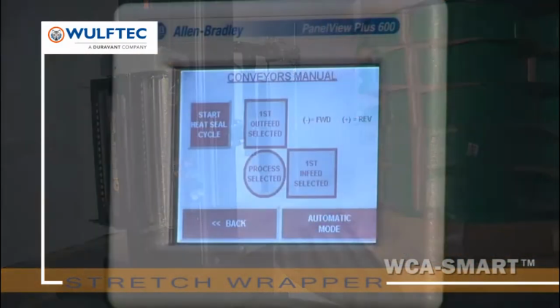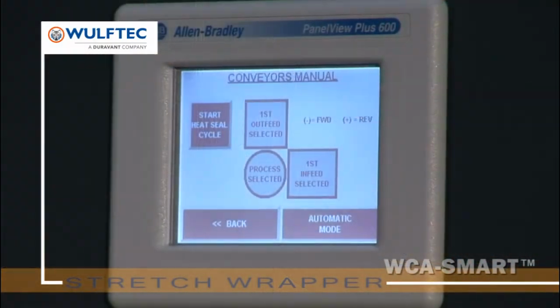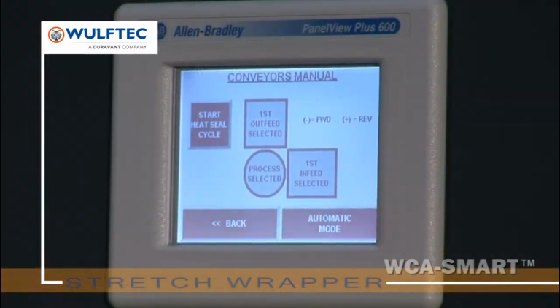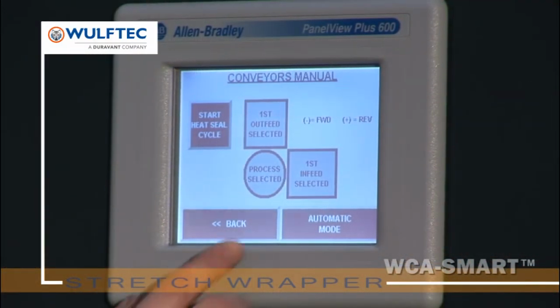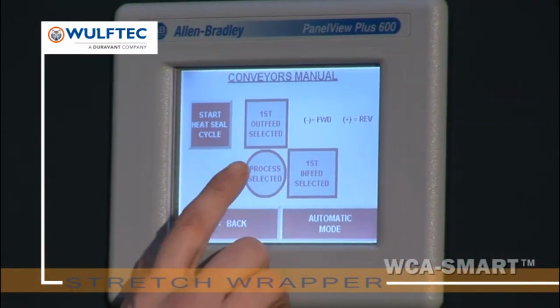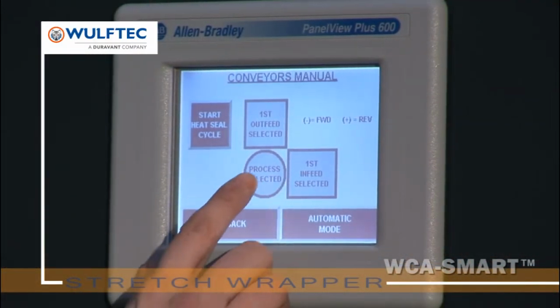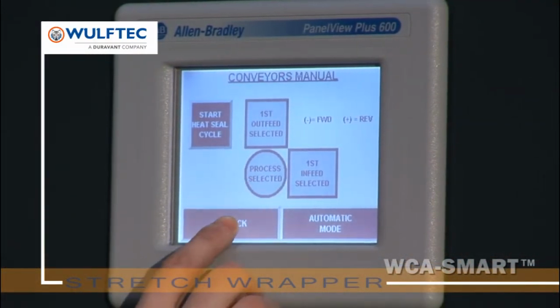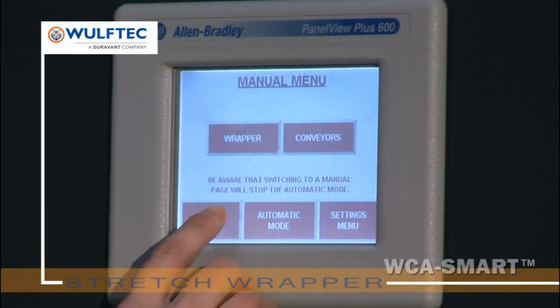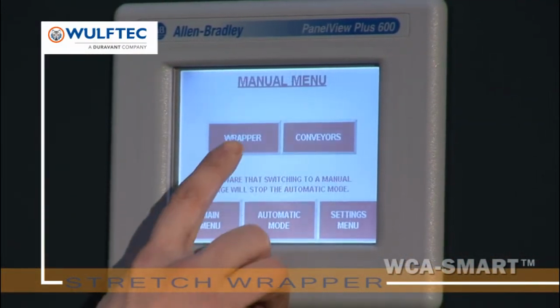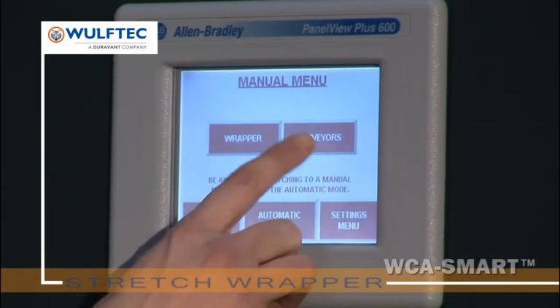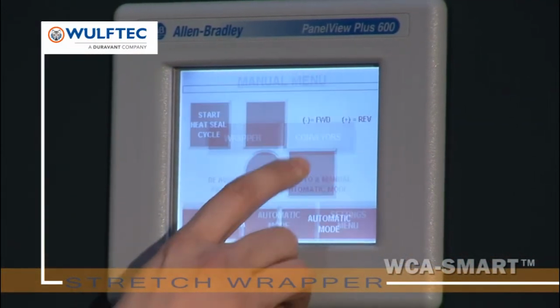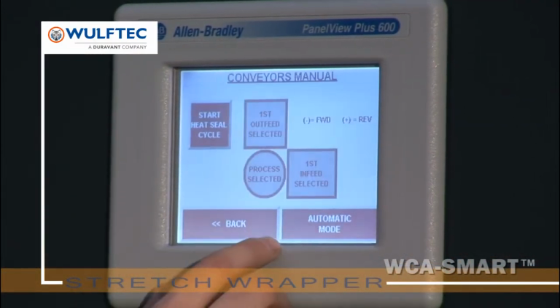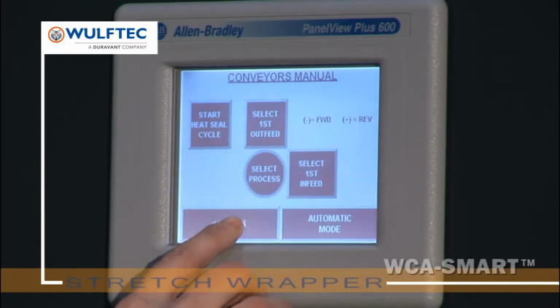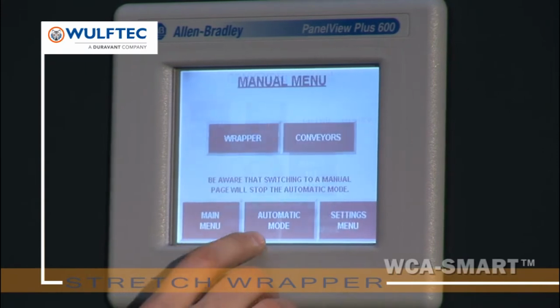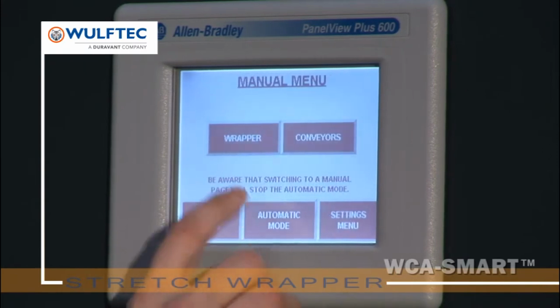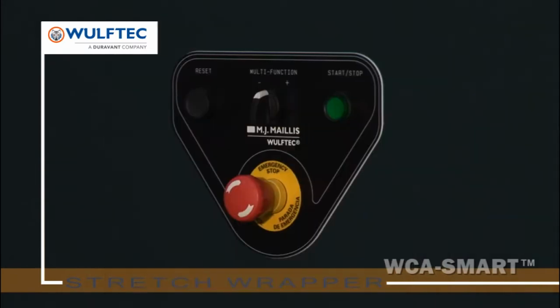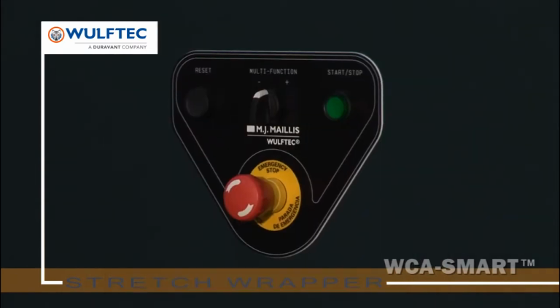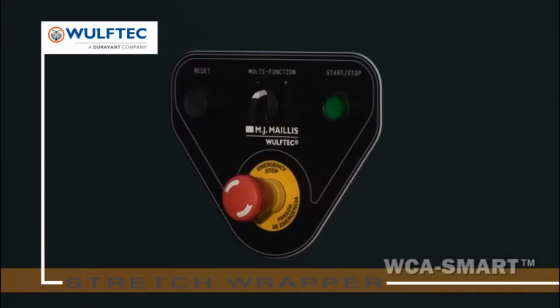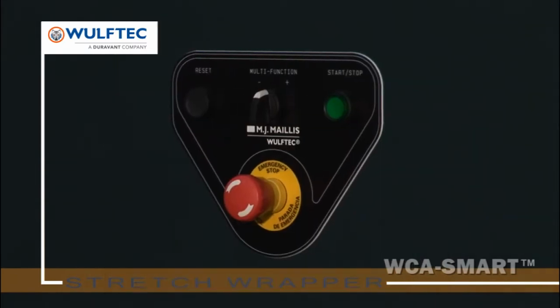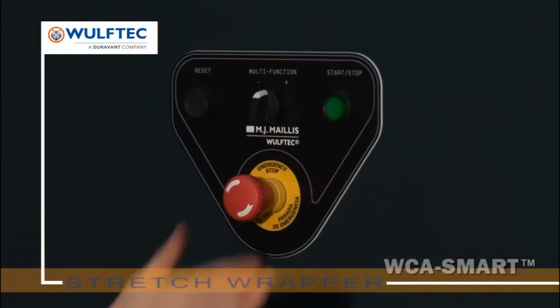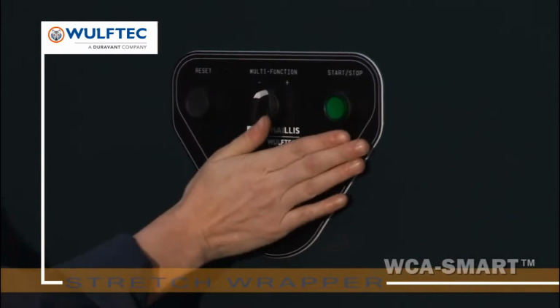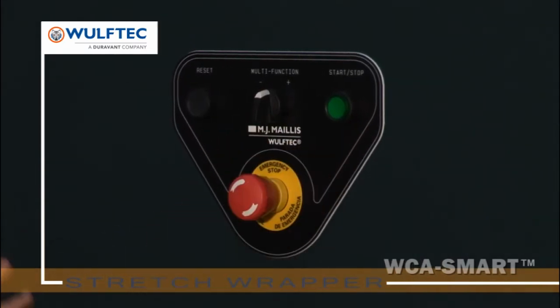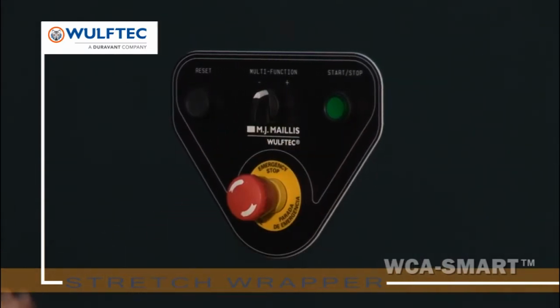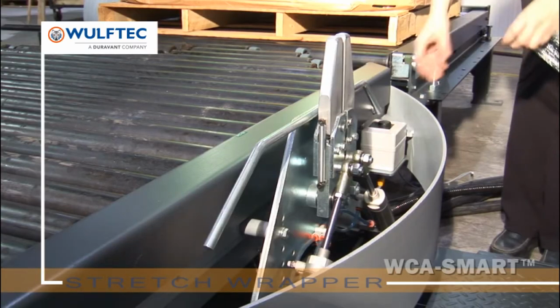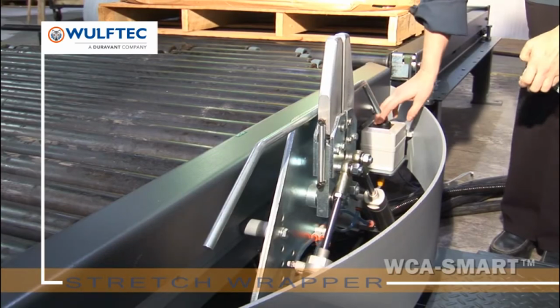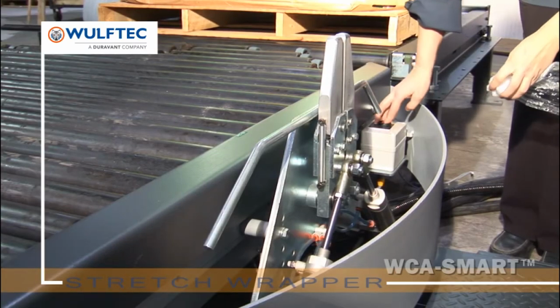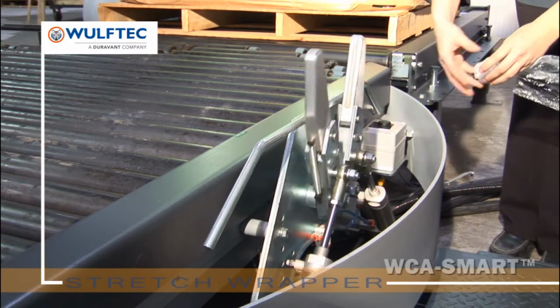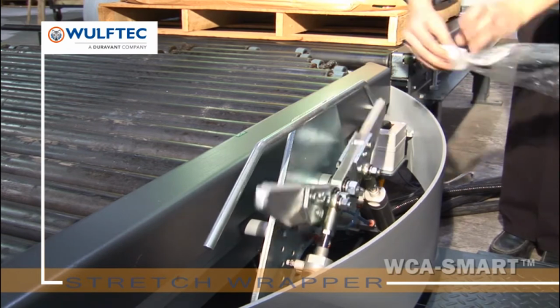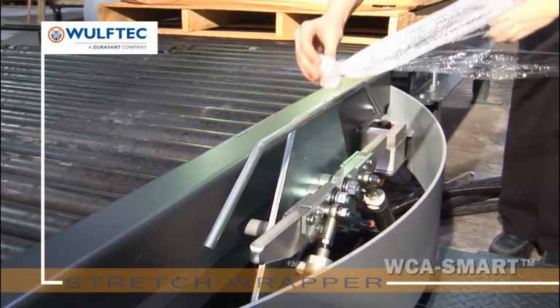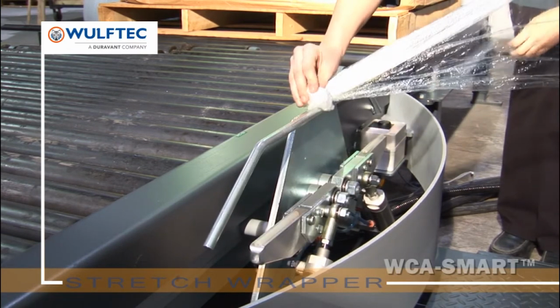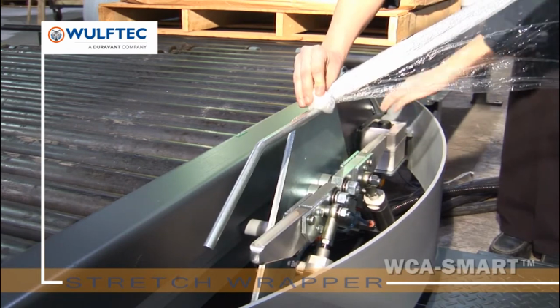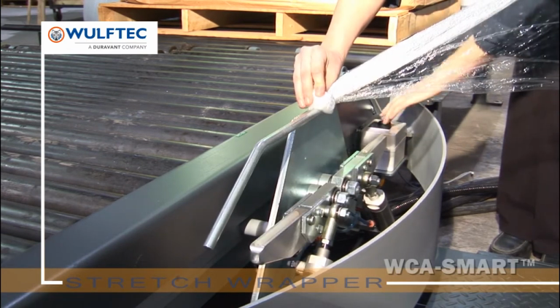A user-friendly touch screen offers a simple yet effective way to adjust and maintain your equipment. Additional security is provided with our emergency stop. Wolf-Tech's clamp ensures clean film release from the pallet load.